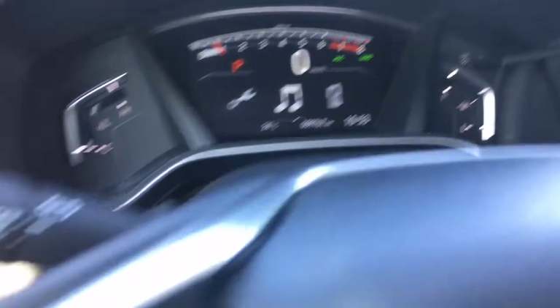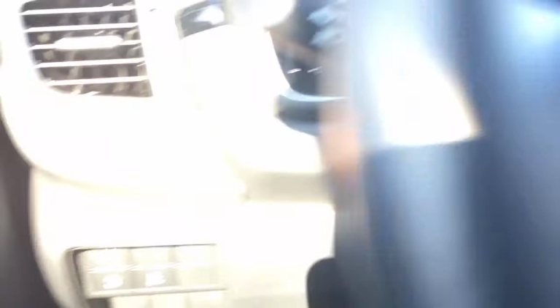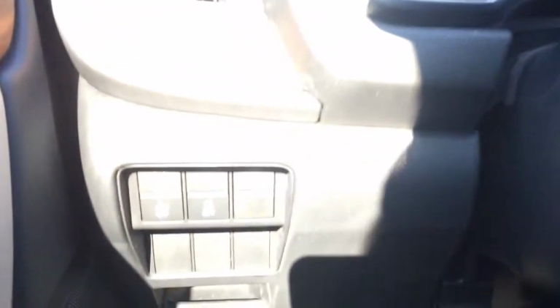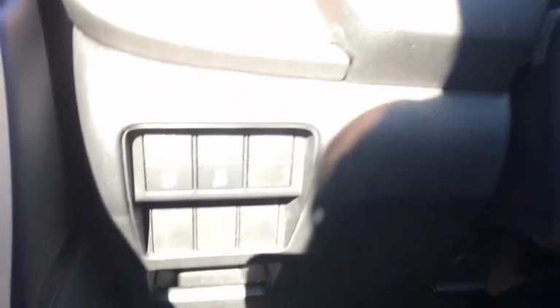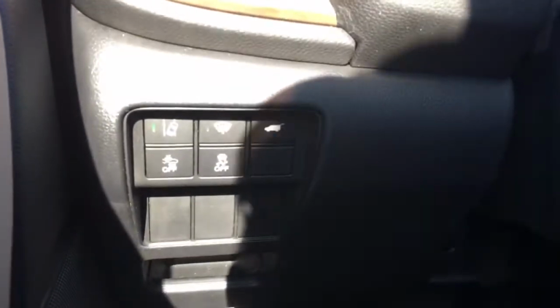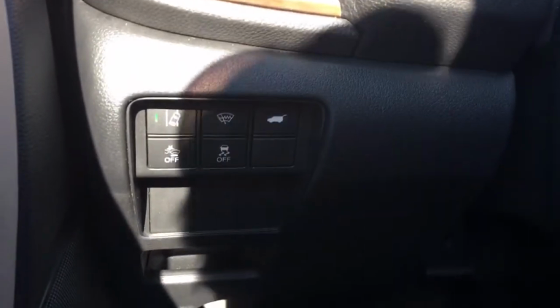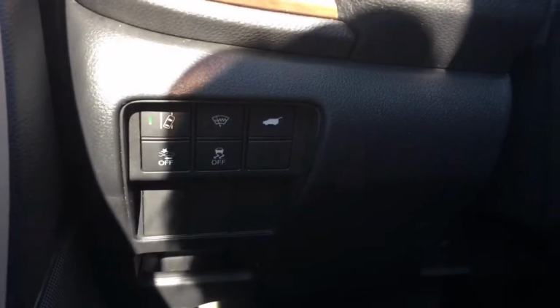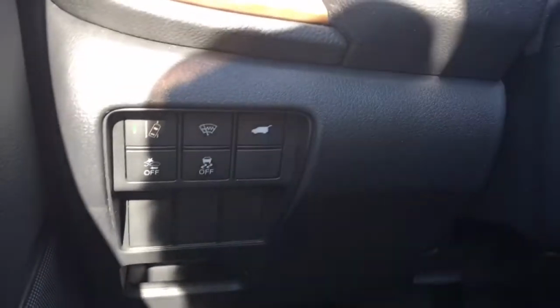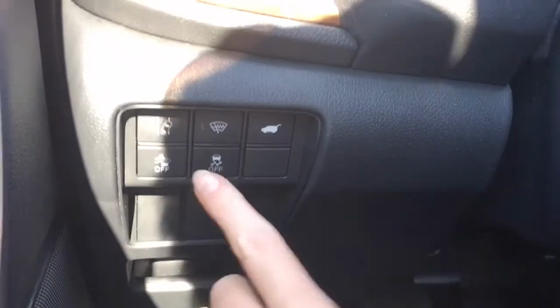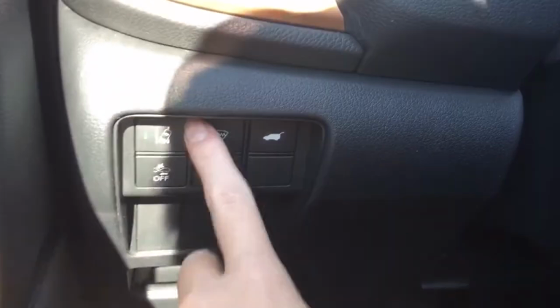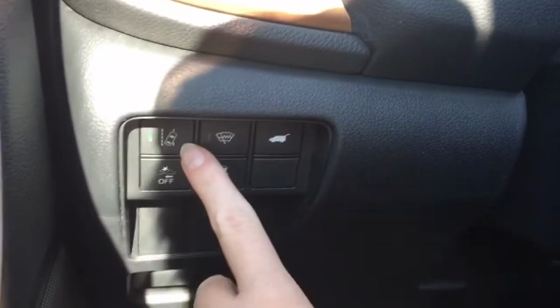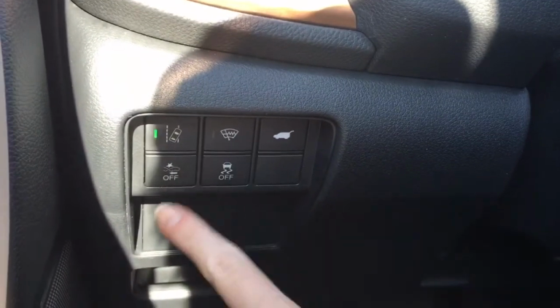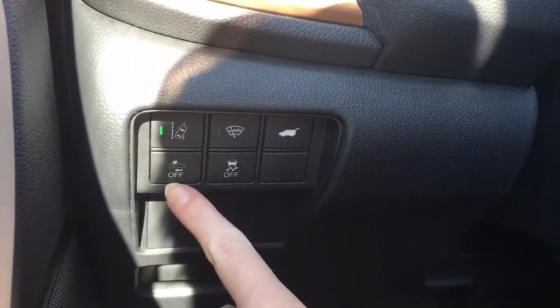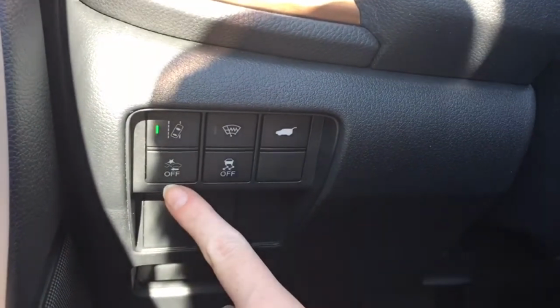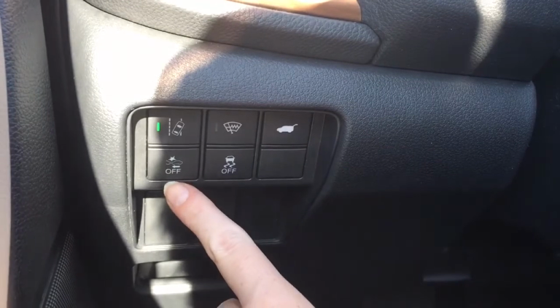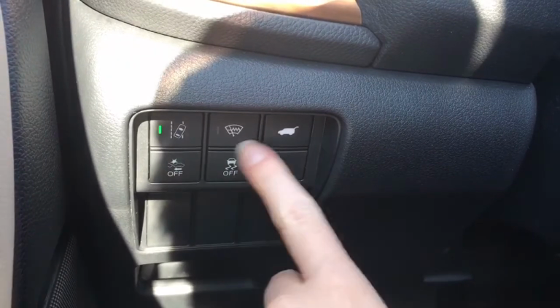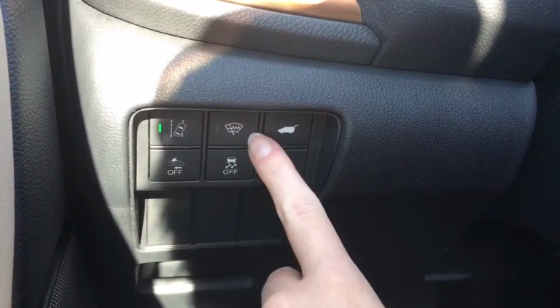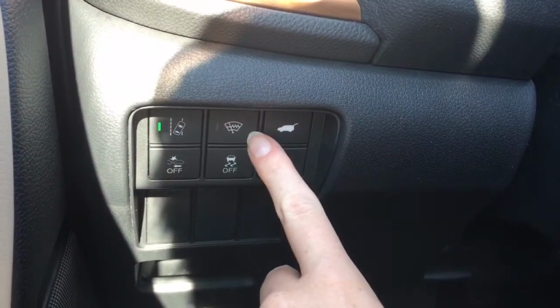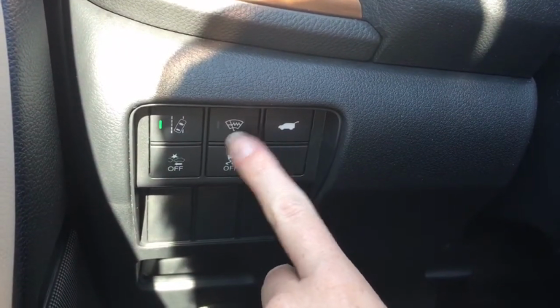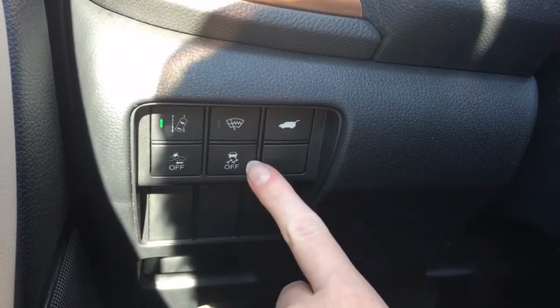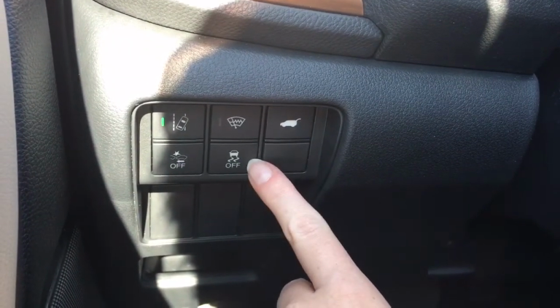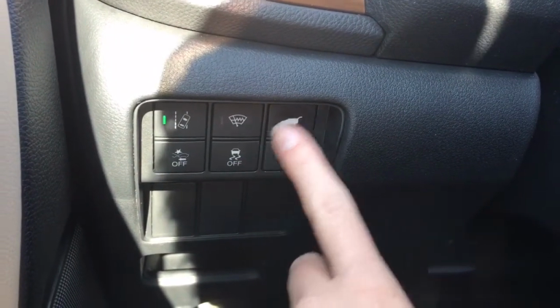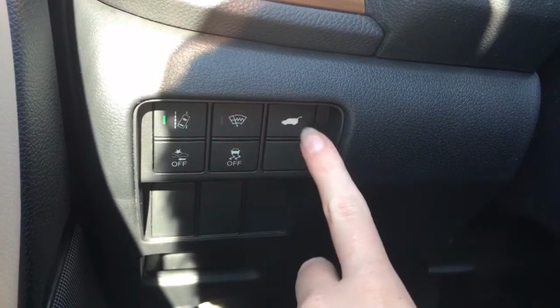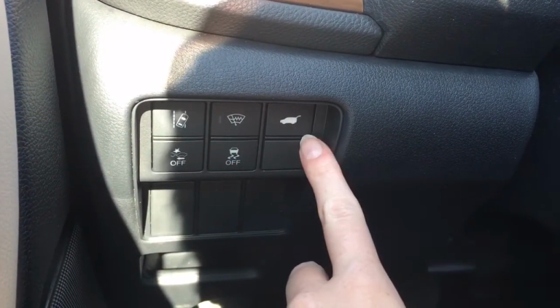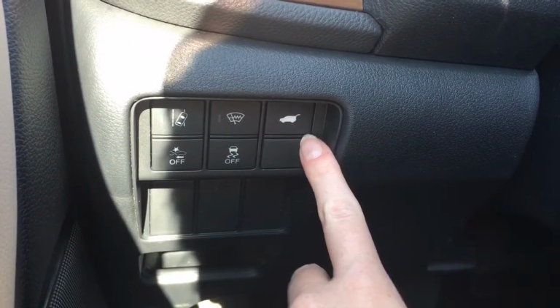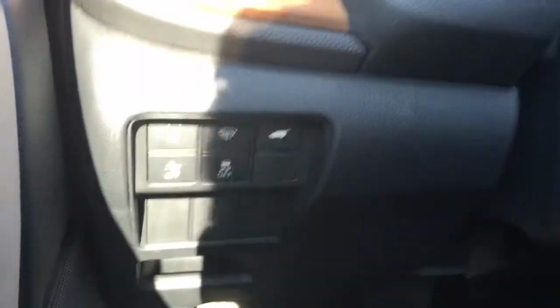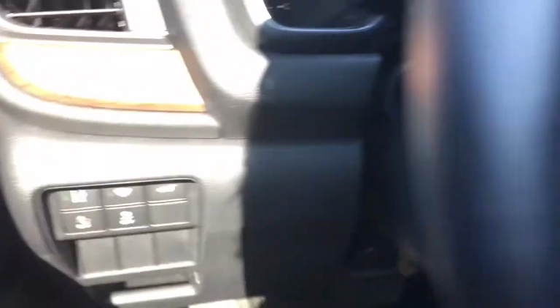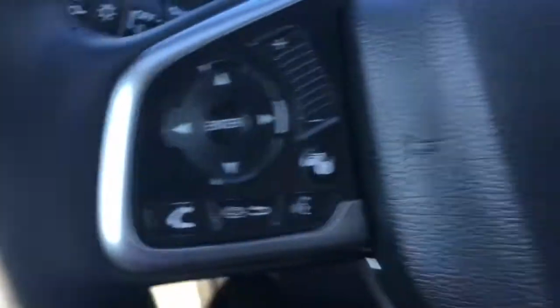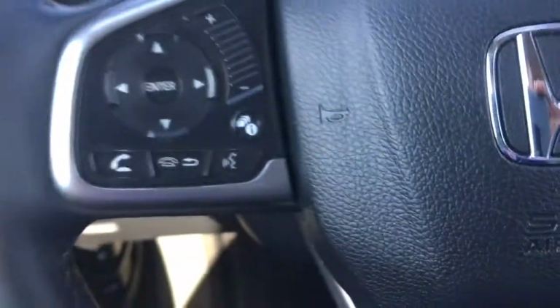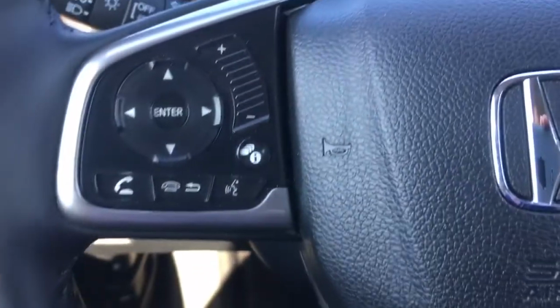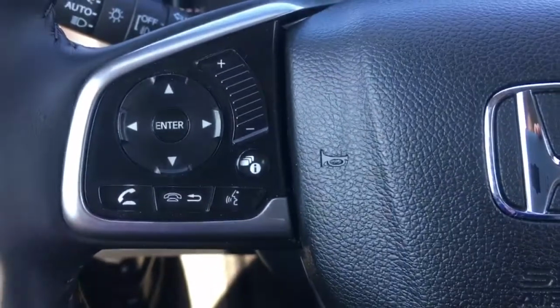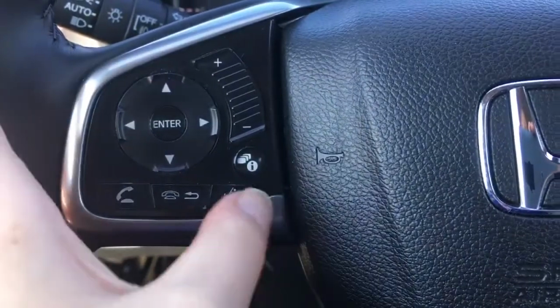Down here to the left of the steering wheel we have your road departure warning, collision mitigation braking system, windshield wiper de-icer, vehicle stability assist, and power tailgate release controls.